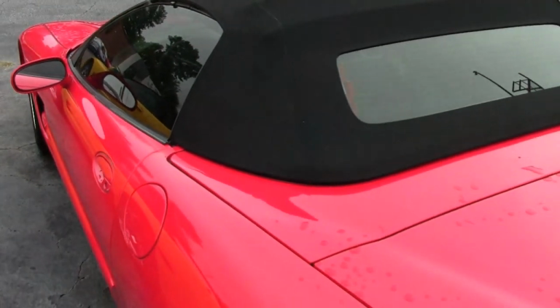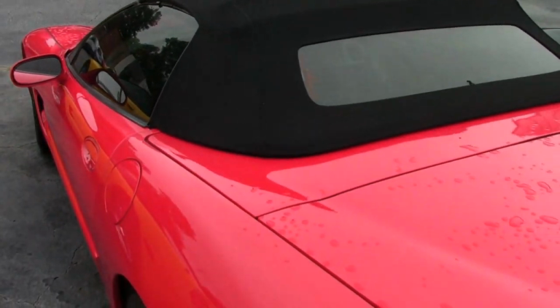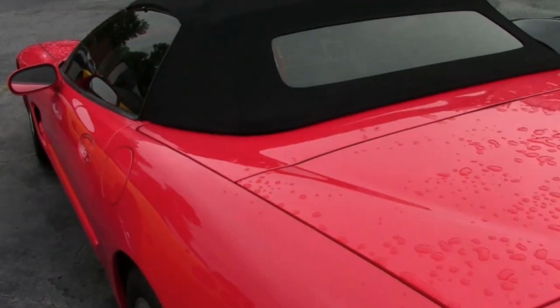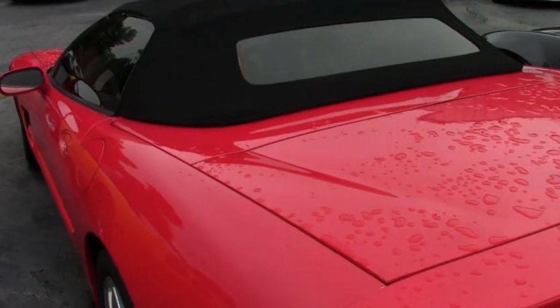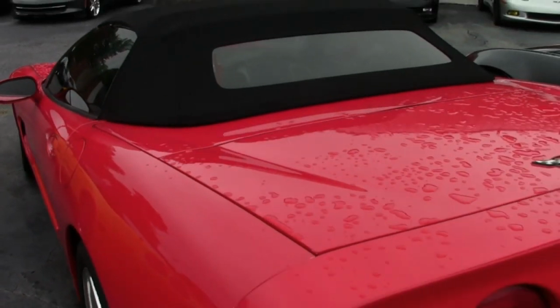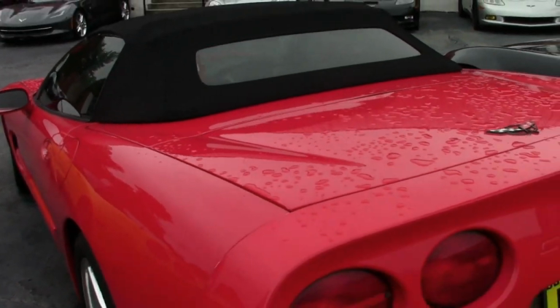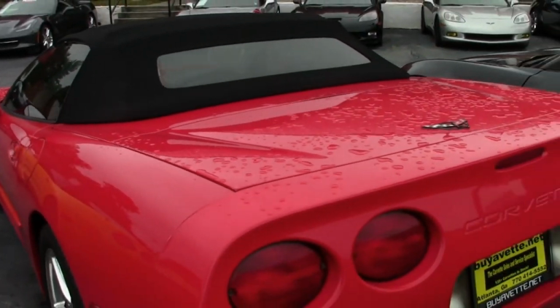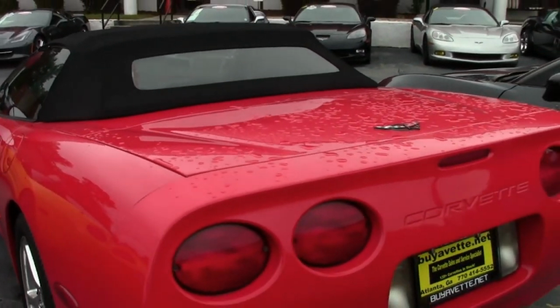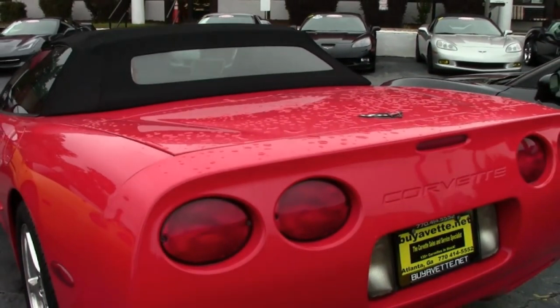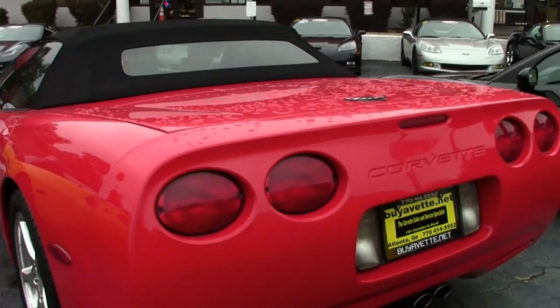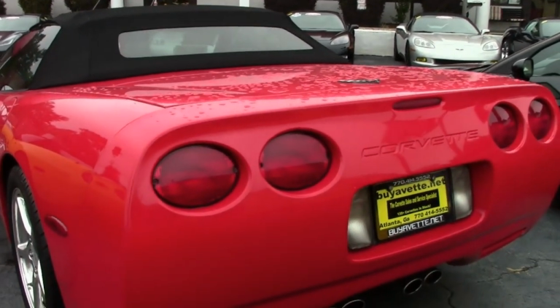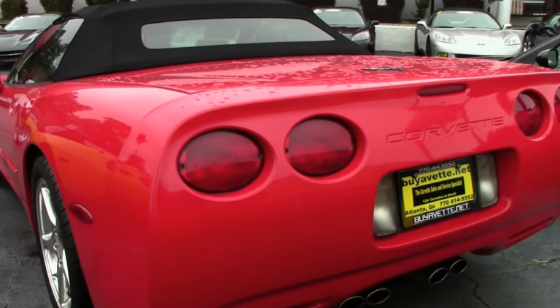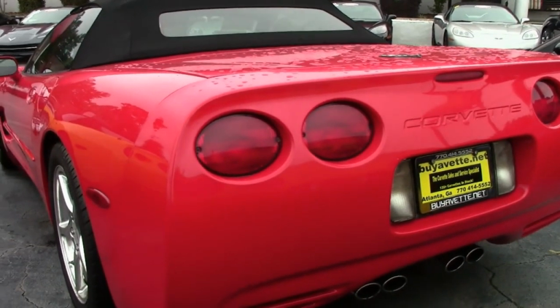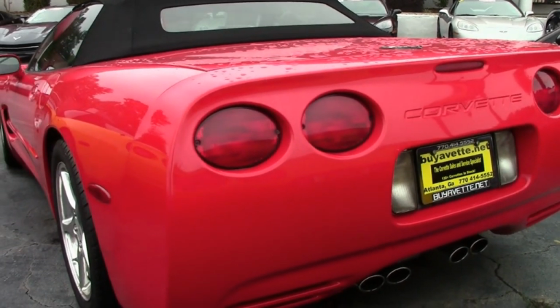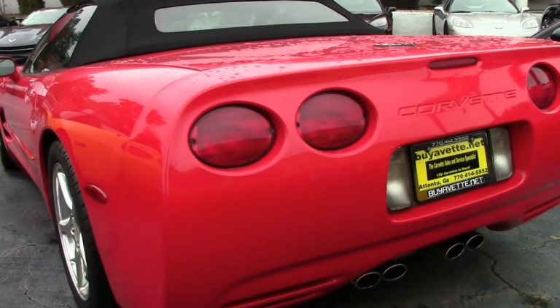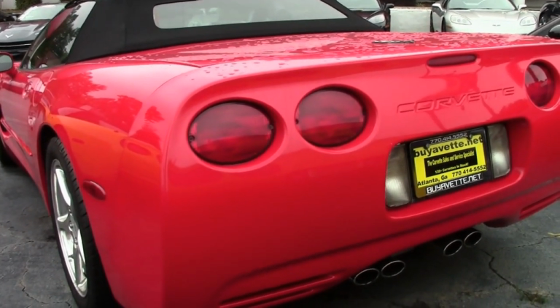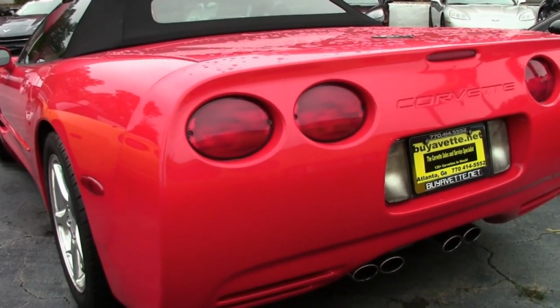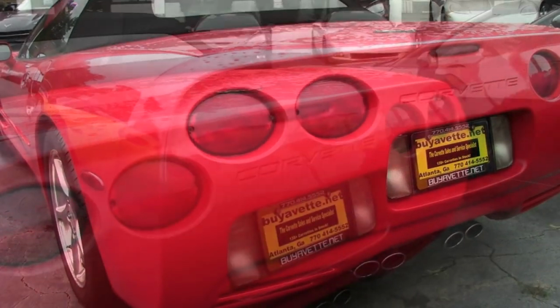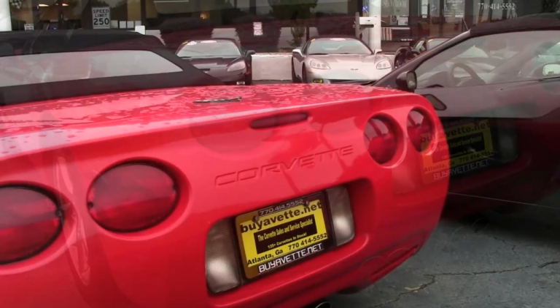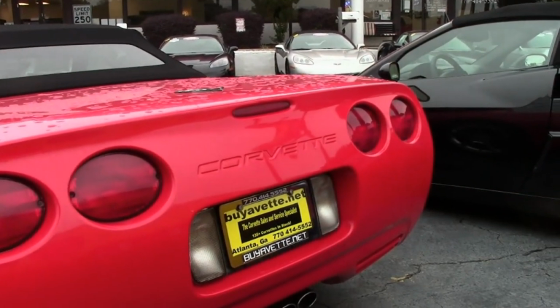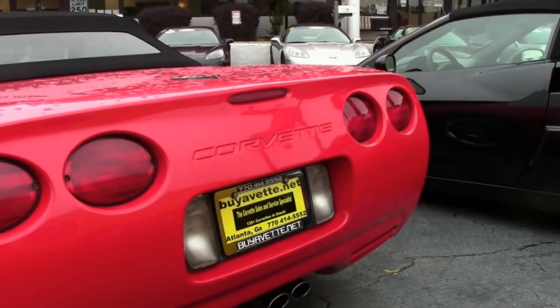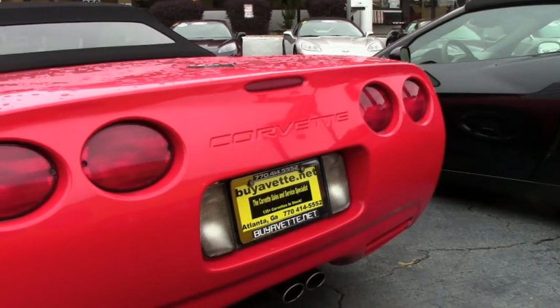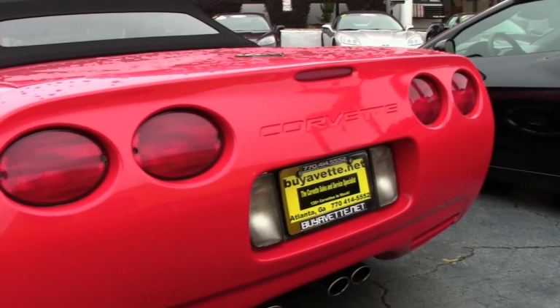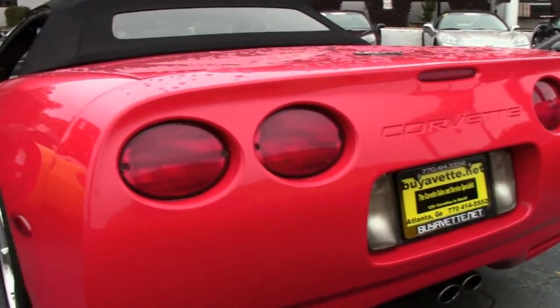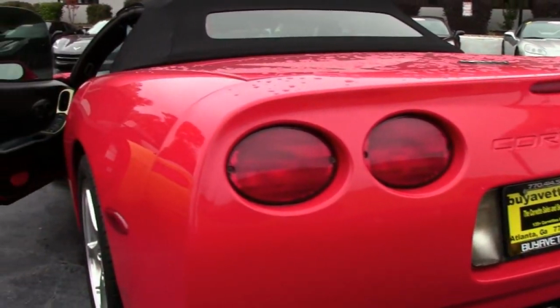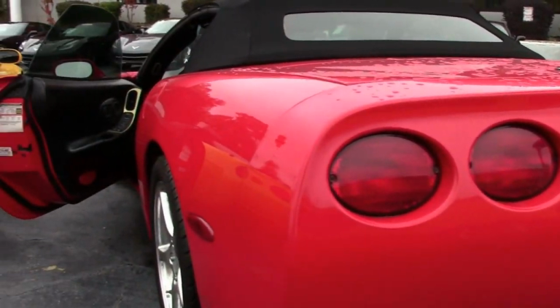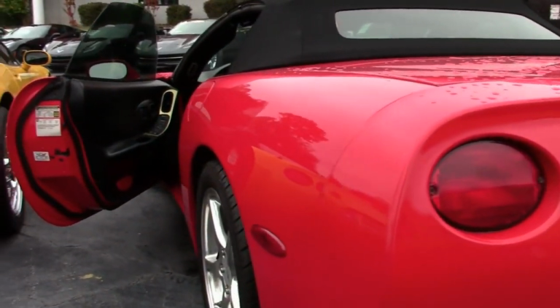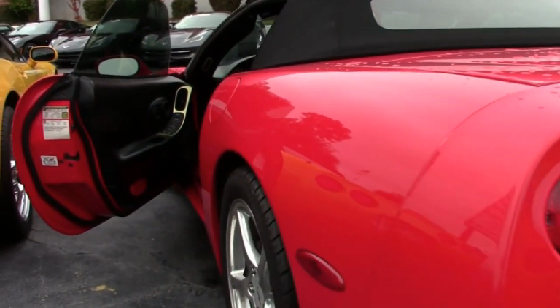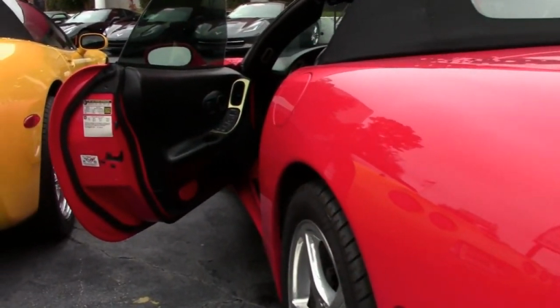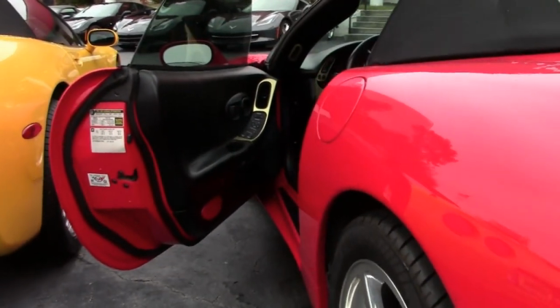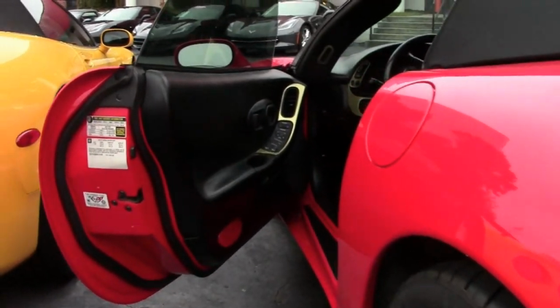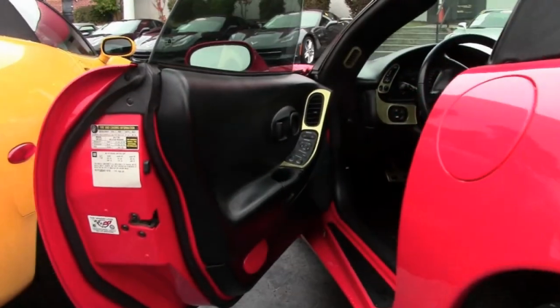Factory features include the $1,200 1SB preferred equipment group. Now, if you wonder what this includes: it's heads up display, memory package, tilt and tele, auto dimming rear view mirror, auto headlights, and you also have the Z51 performance handling package on this car.